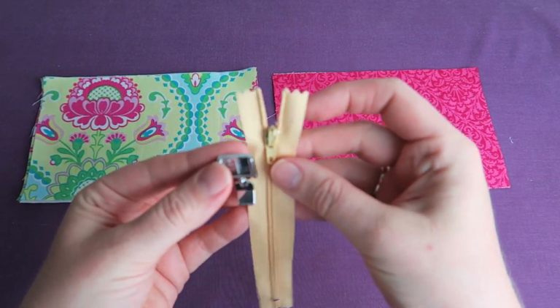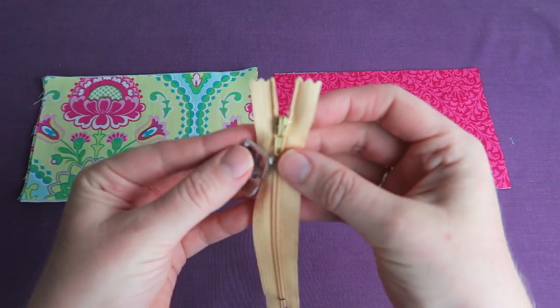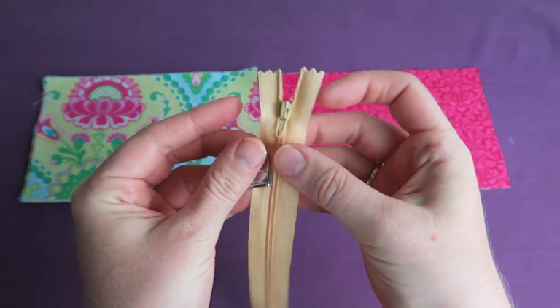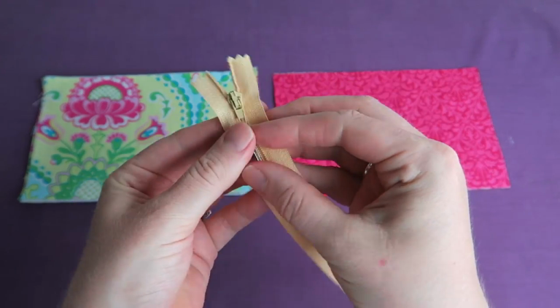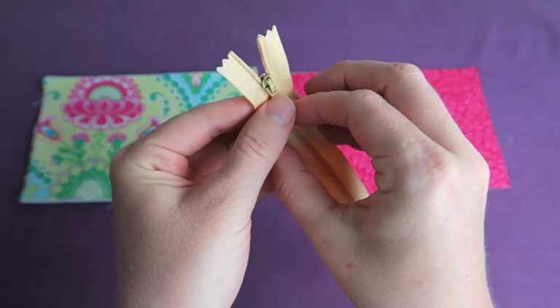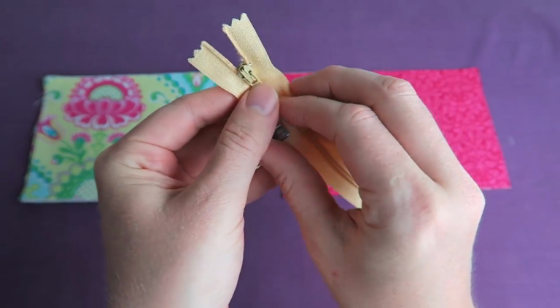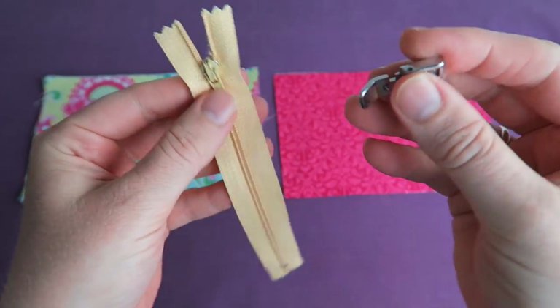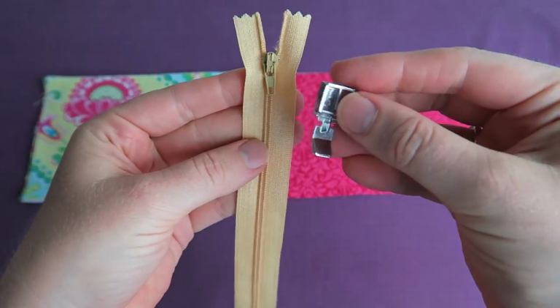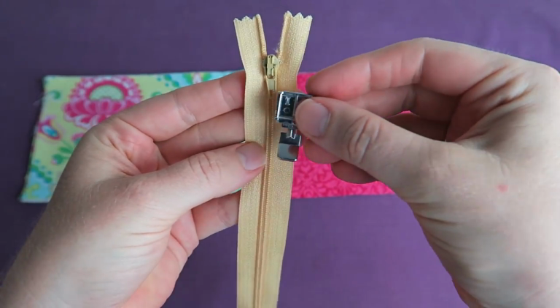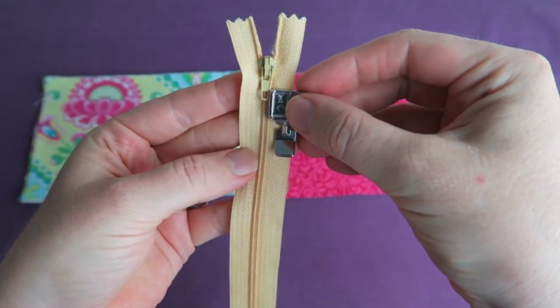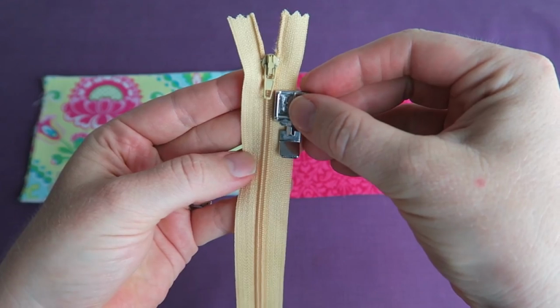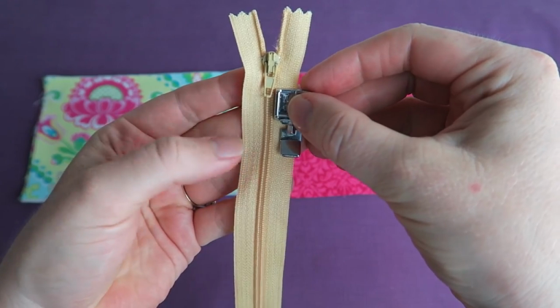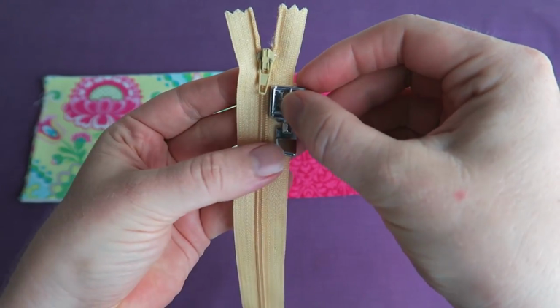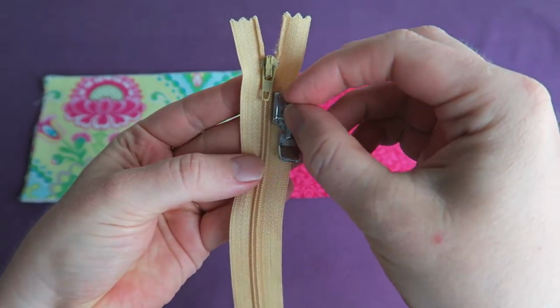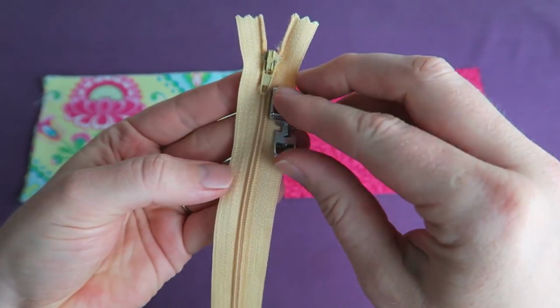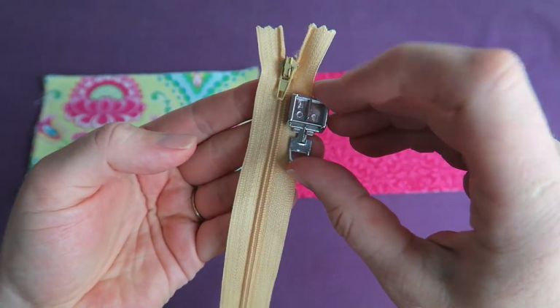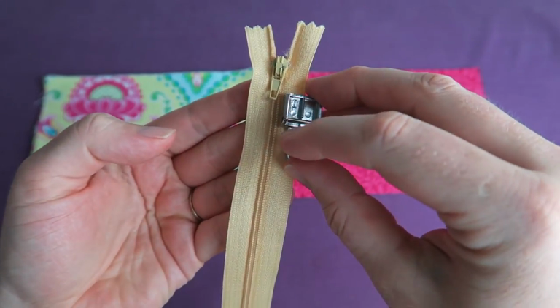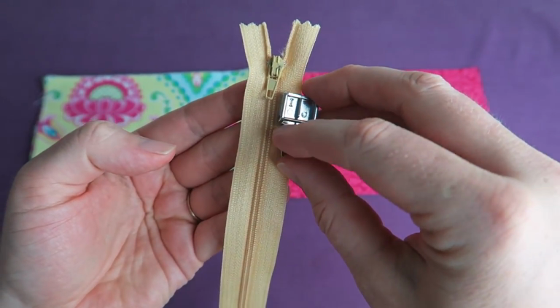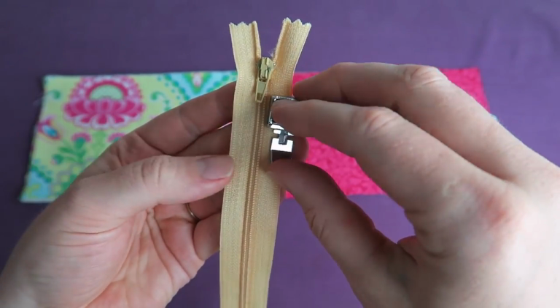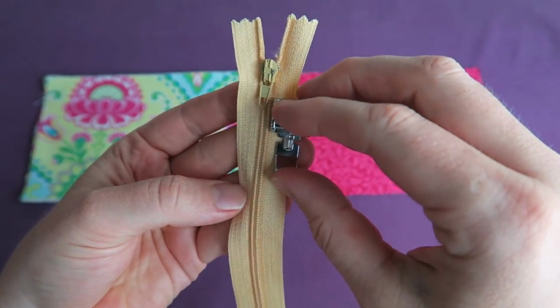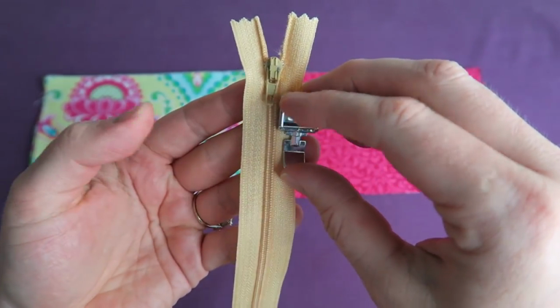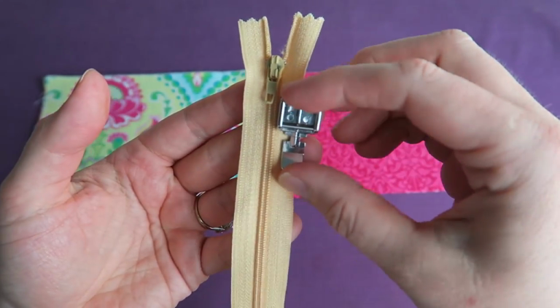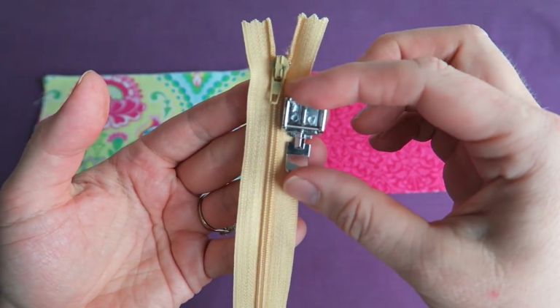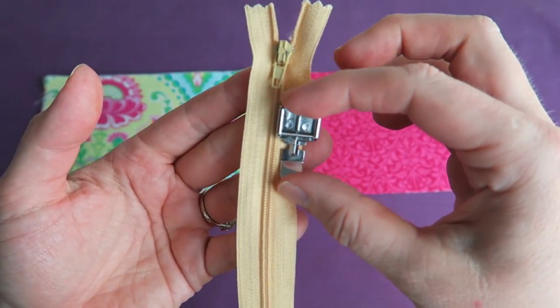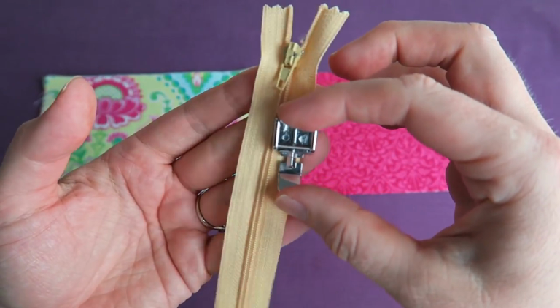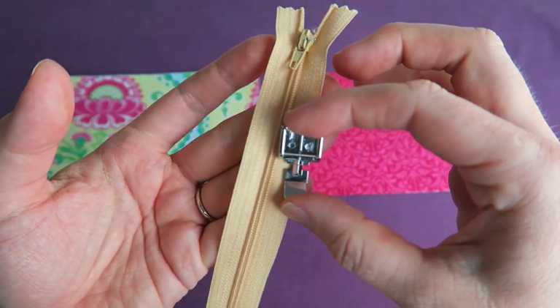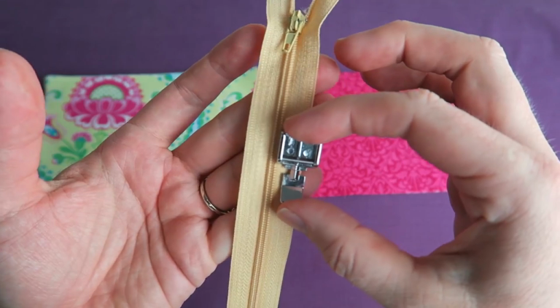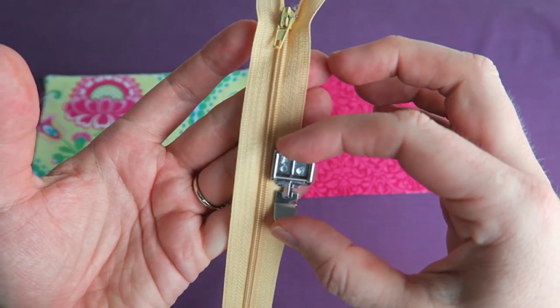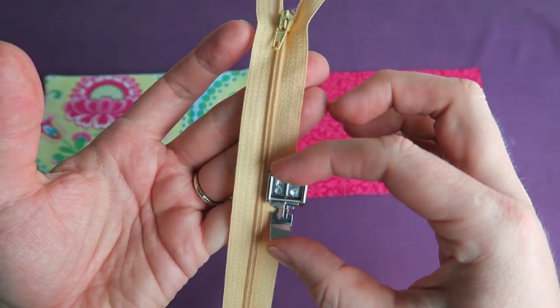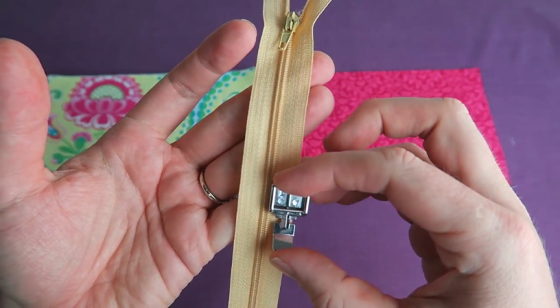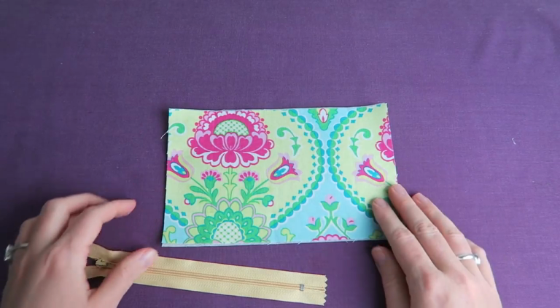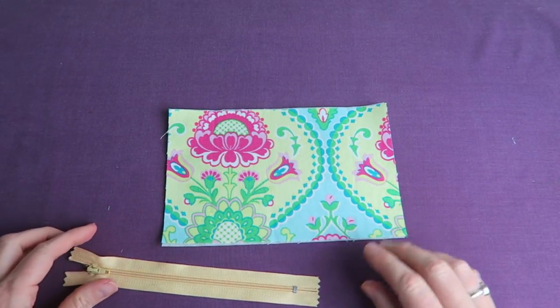As you can see here, the zipper foot will help us prevent sewing right on the zipper. This is really nice and easy, and every sewing machine should come with a zipper foot as well.